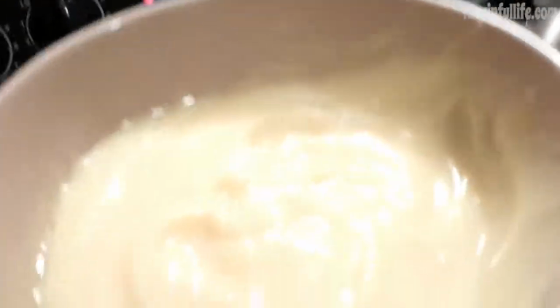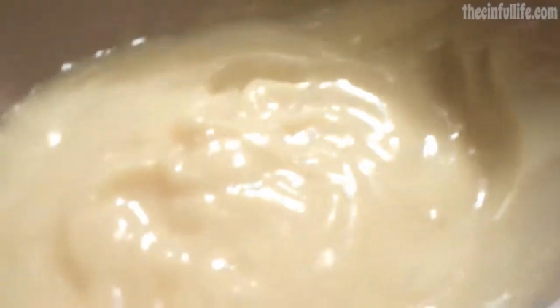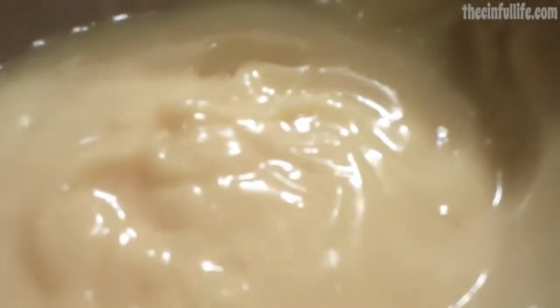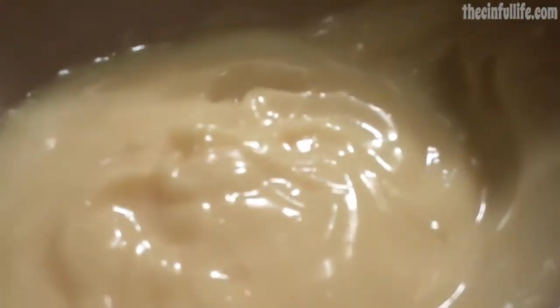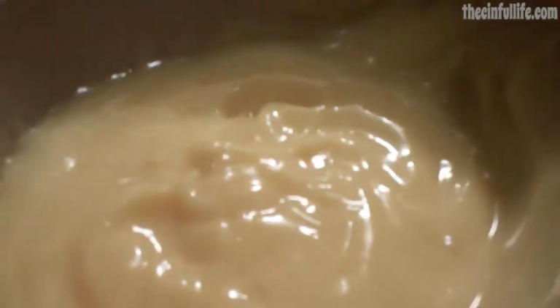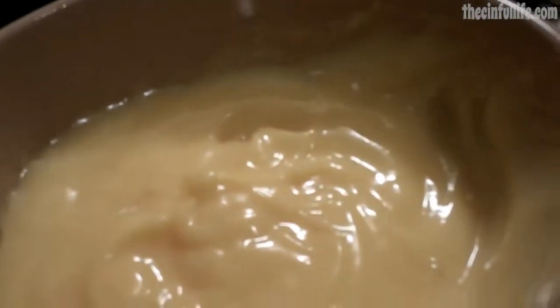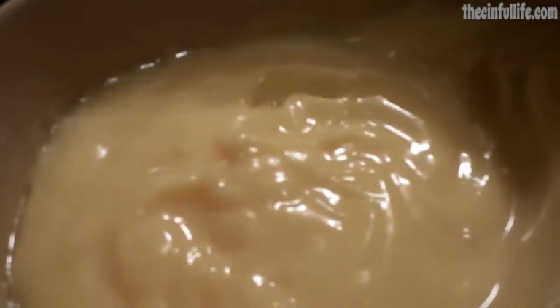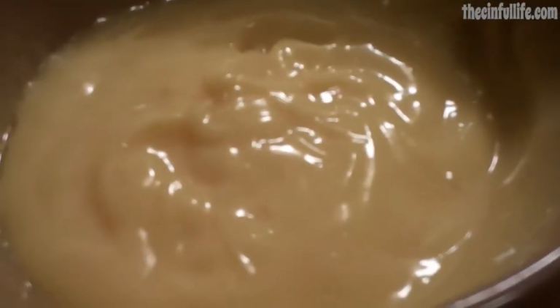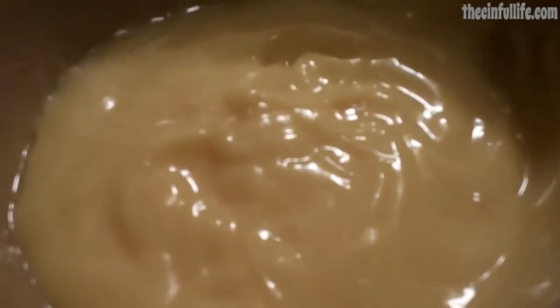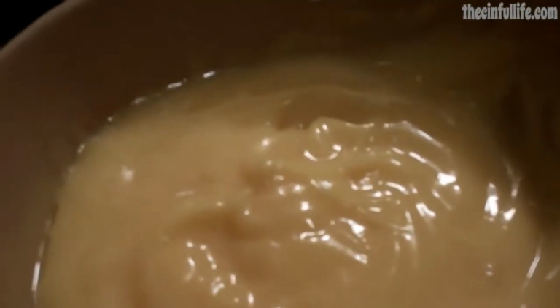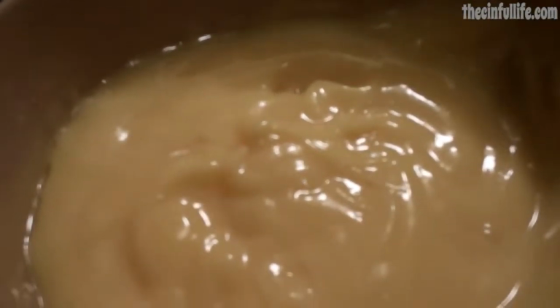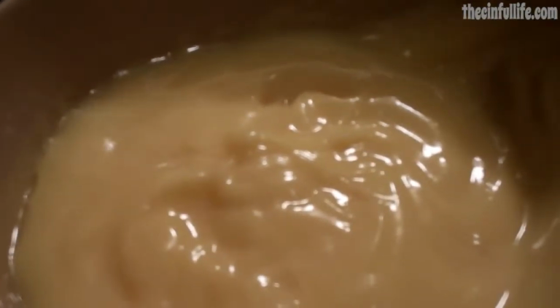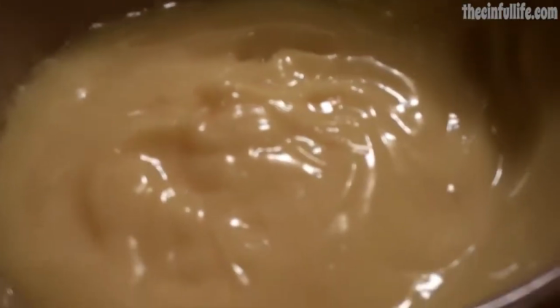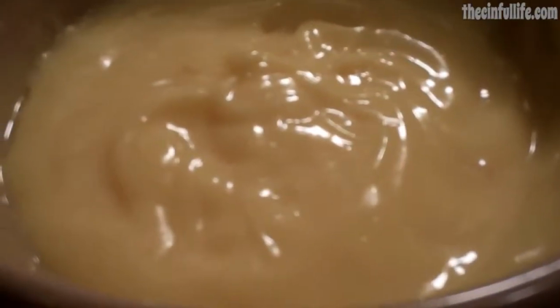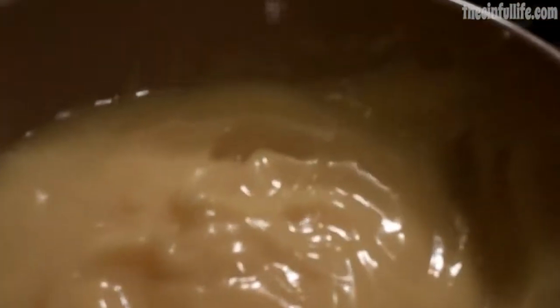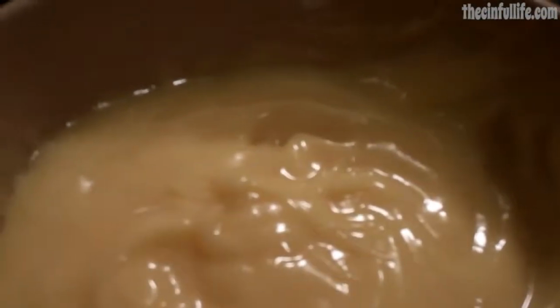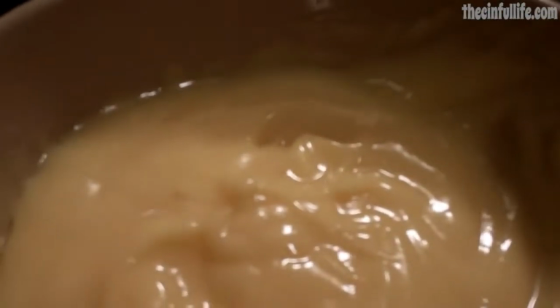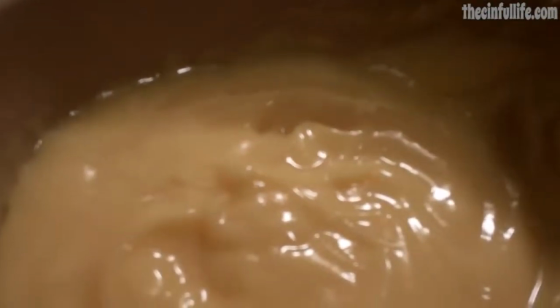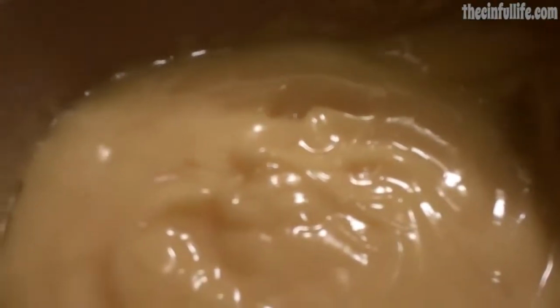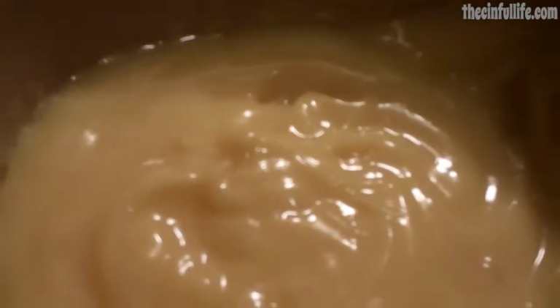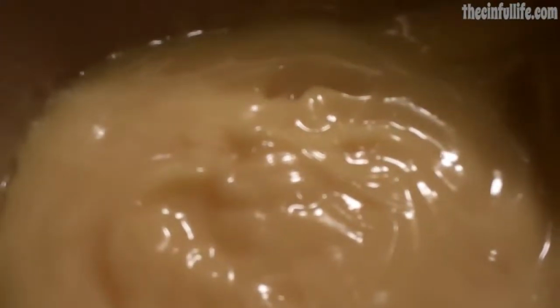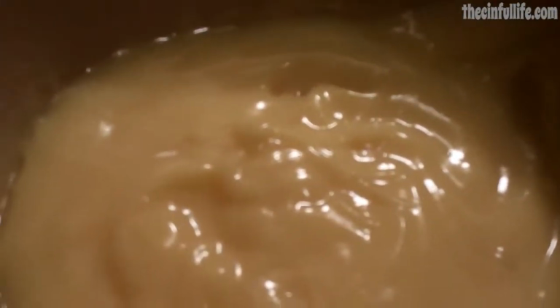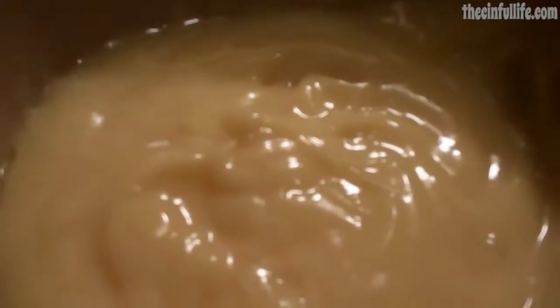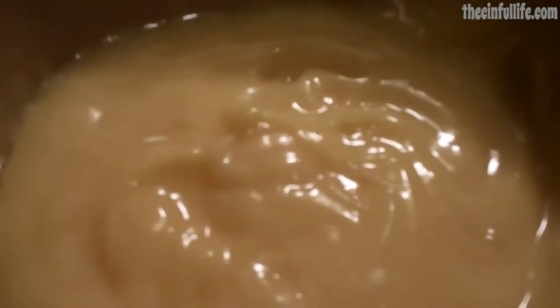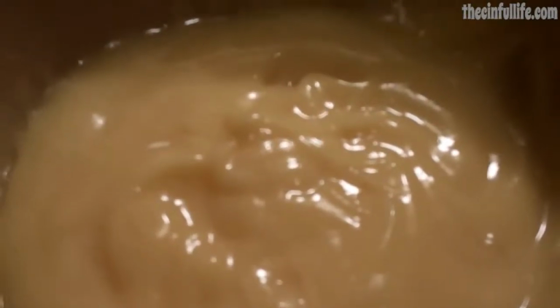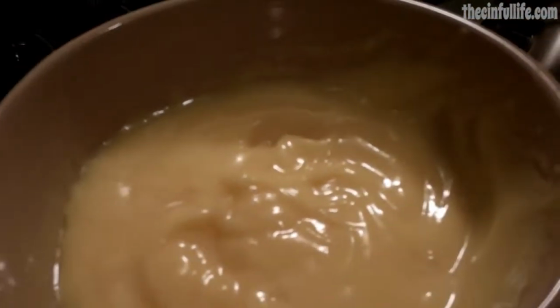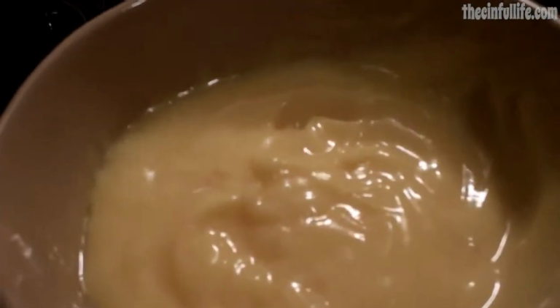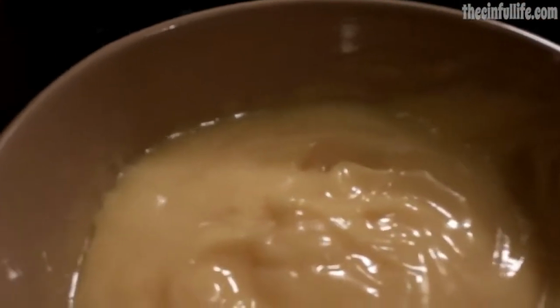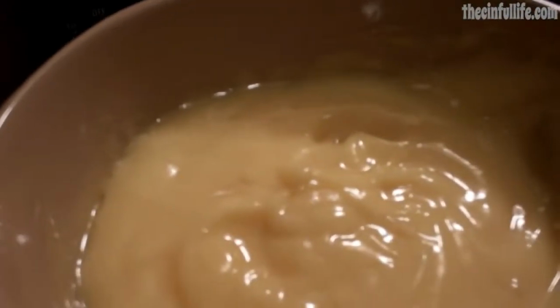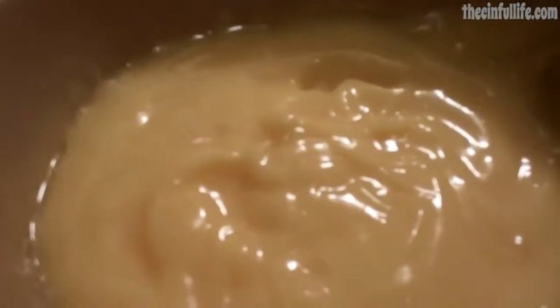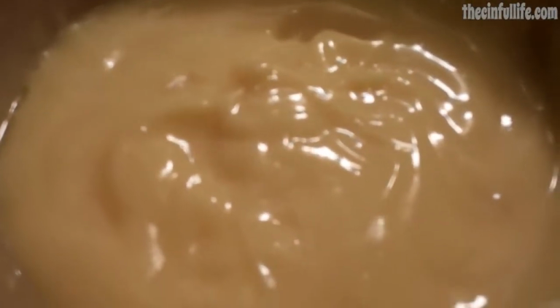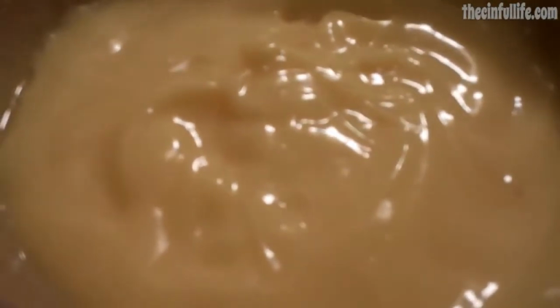Some extra notes on the mayonnaise: it'll only keep for about two days, maybe three if you use lemon juice. Normal mayonnaise has a preservative in it called EDTA — it's kind of poisonous, but it allows it to last for weeks.